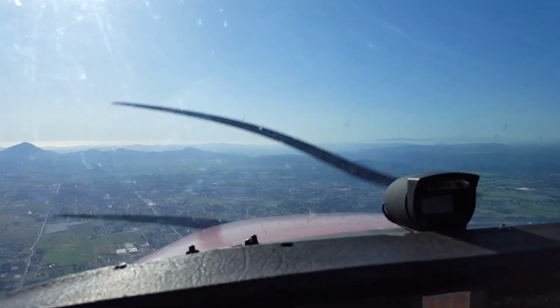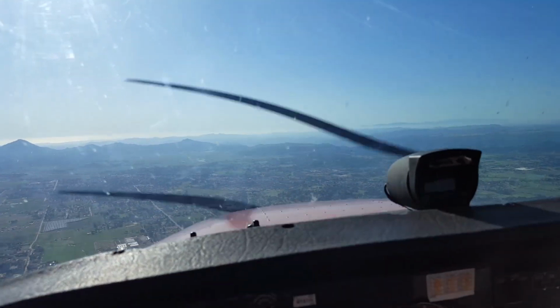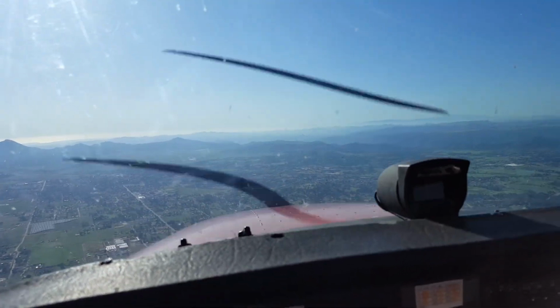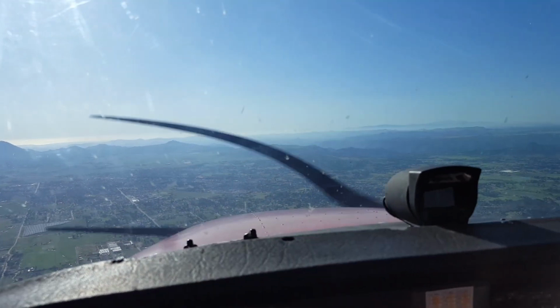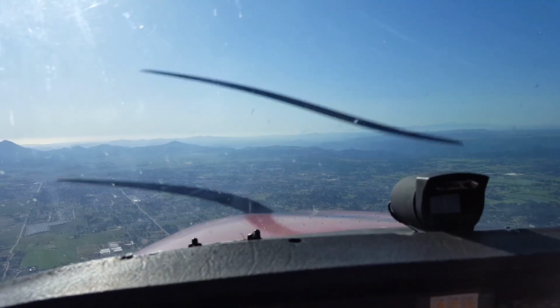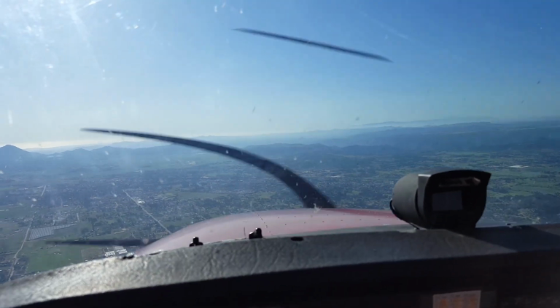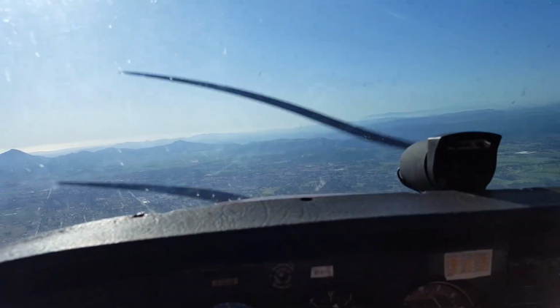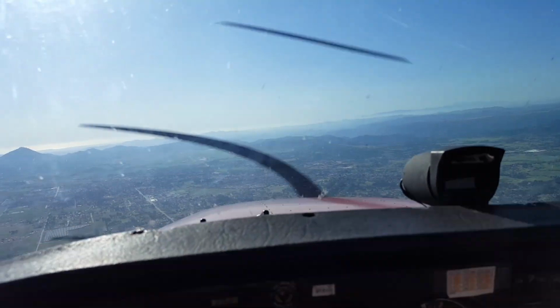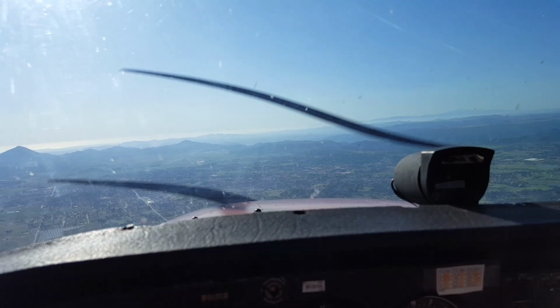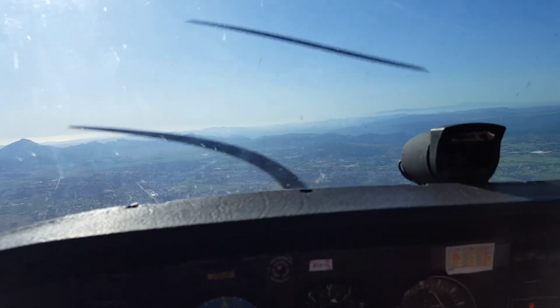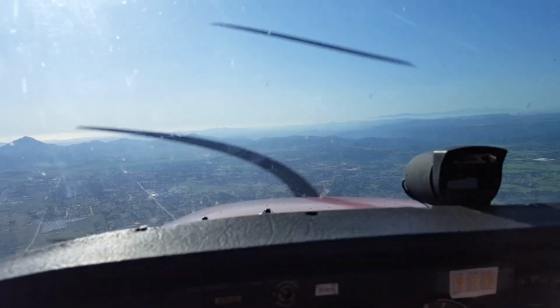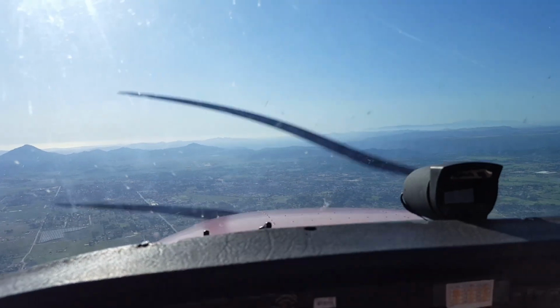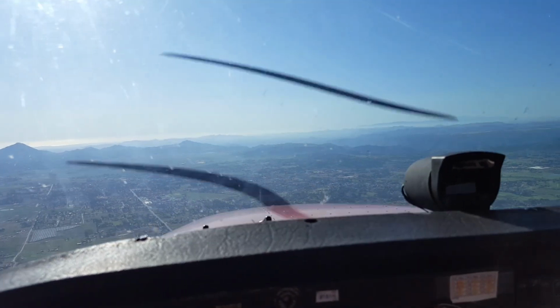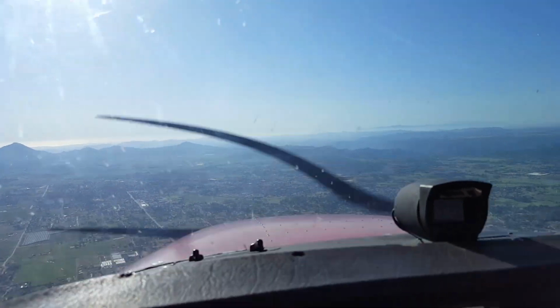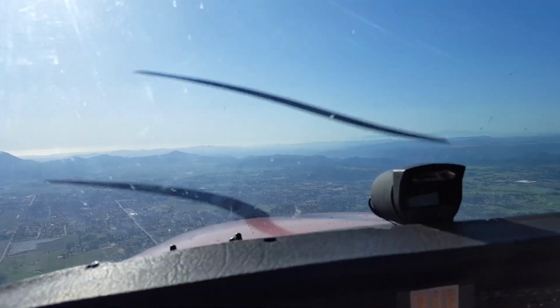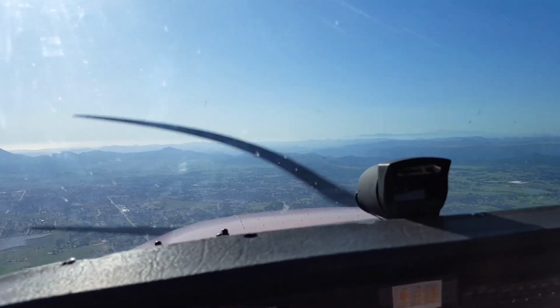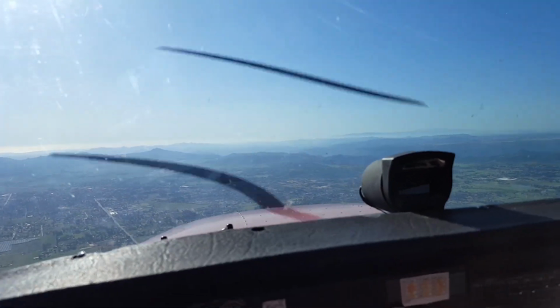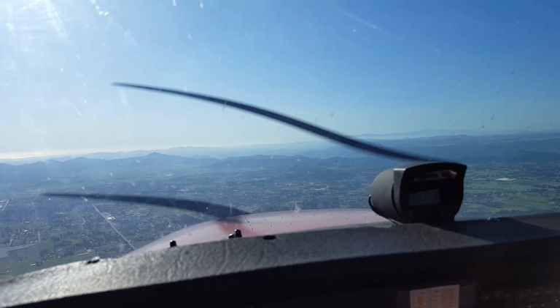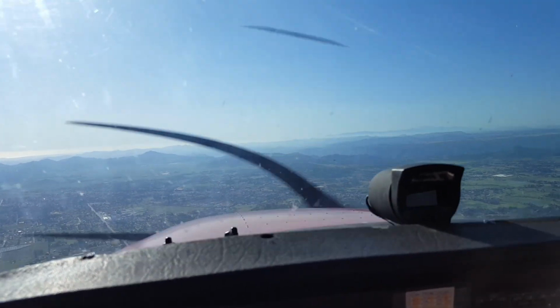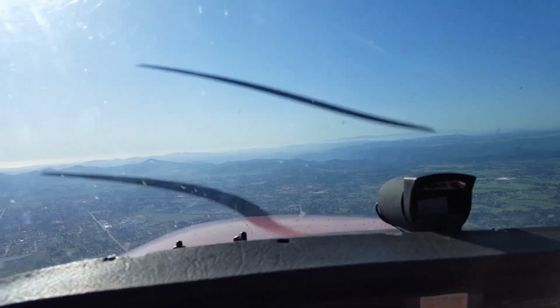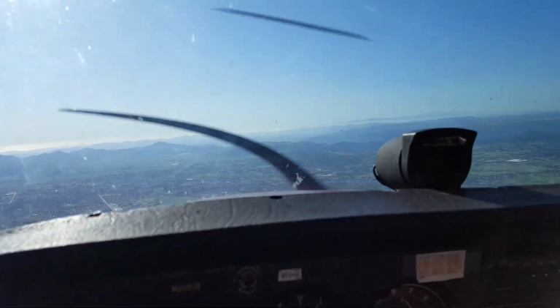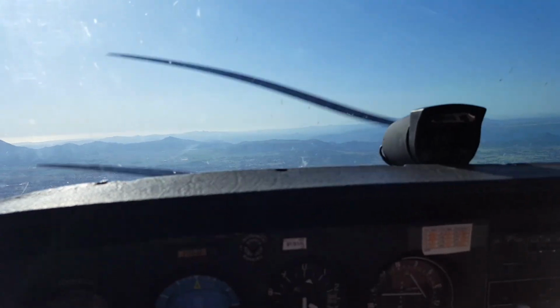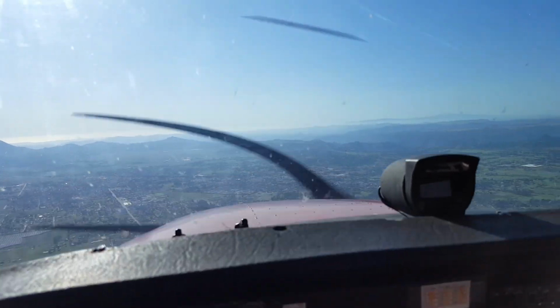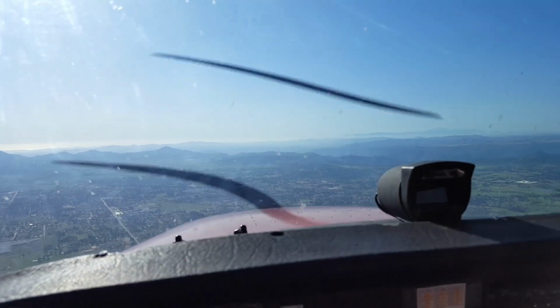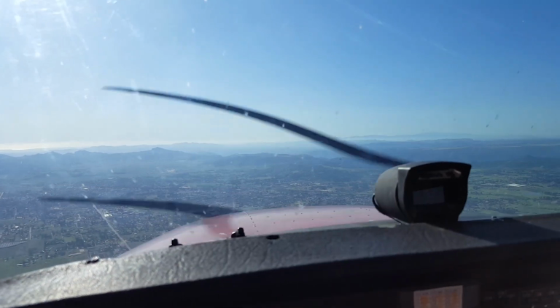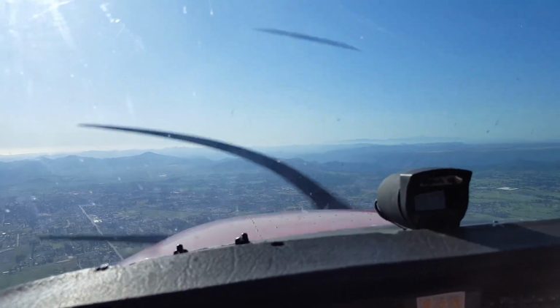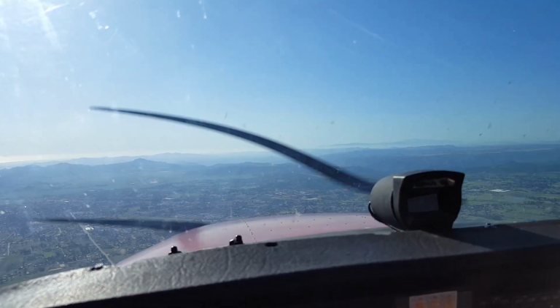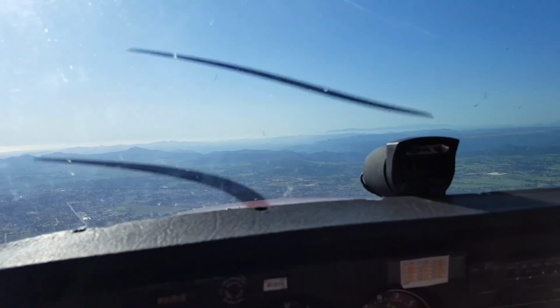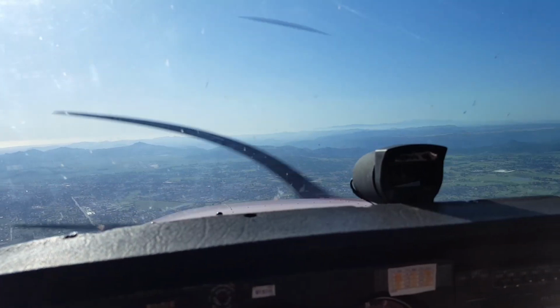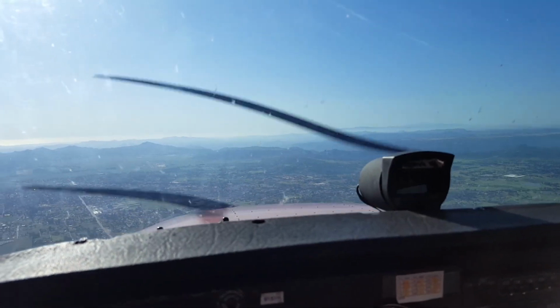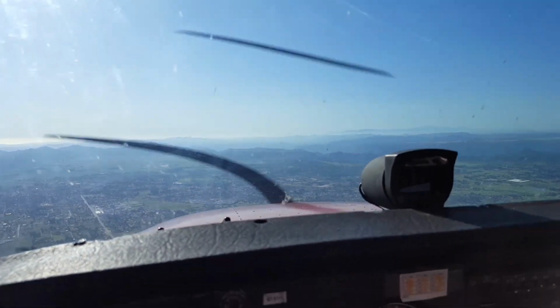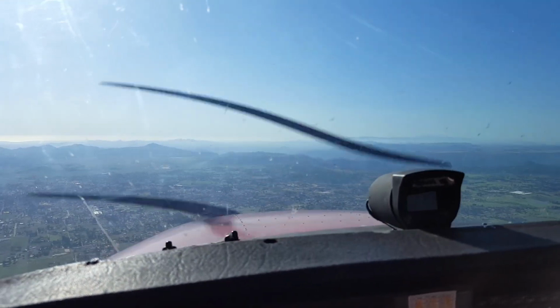Ramona Tower, Cessna 9151 Hotel is about 5 miles to the east. Cessna 51 Hotel, number 1, runway 27, cleared to land.